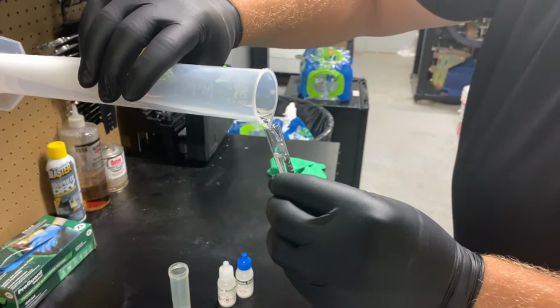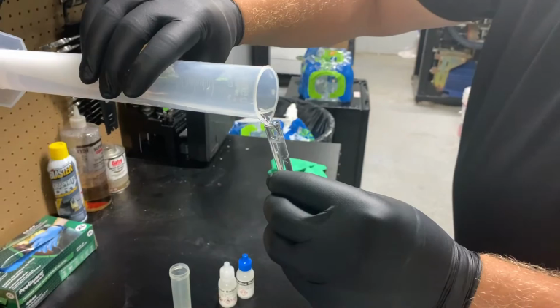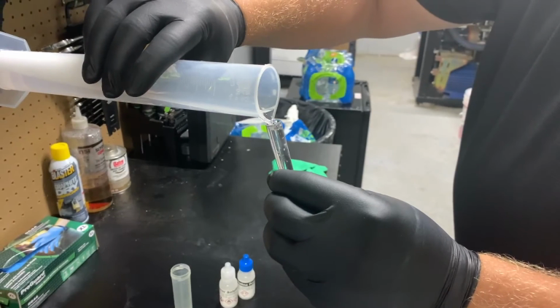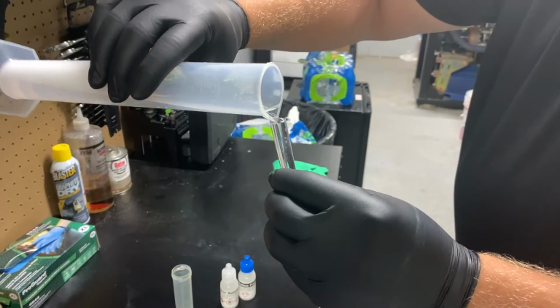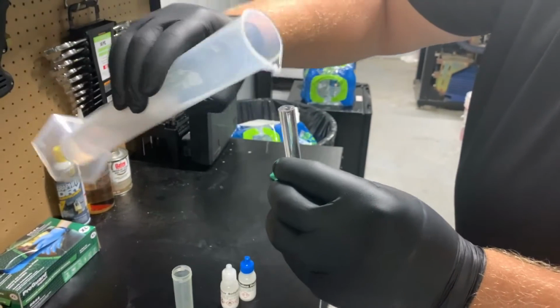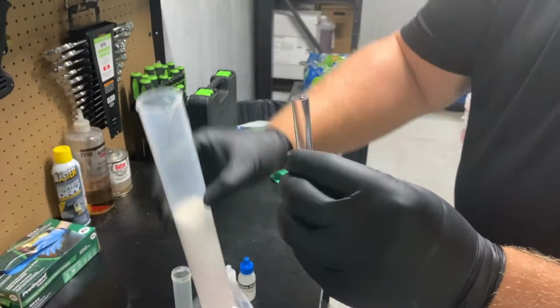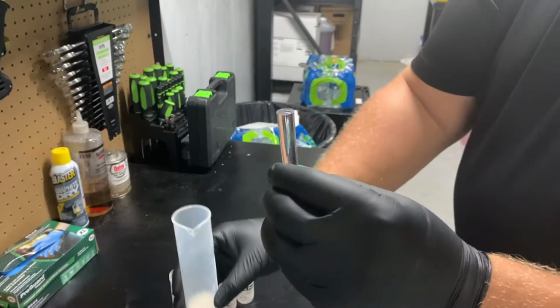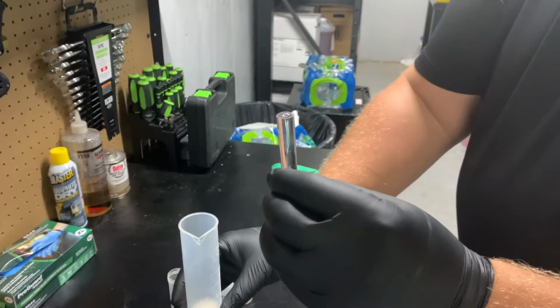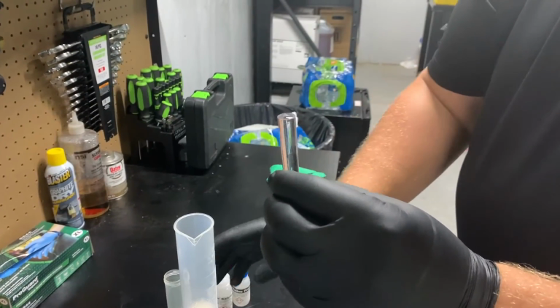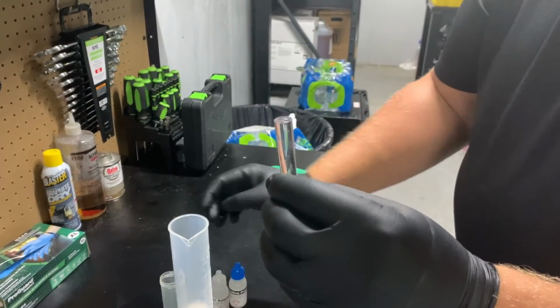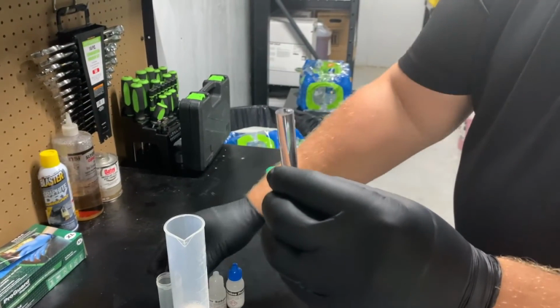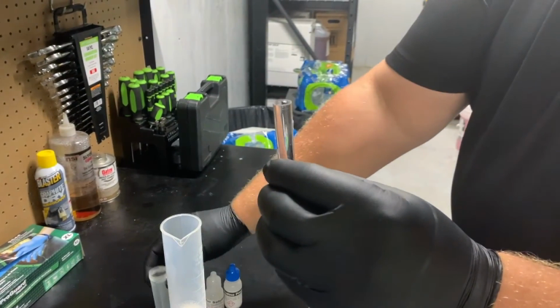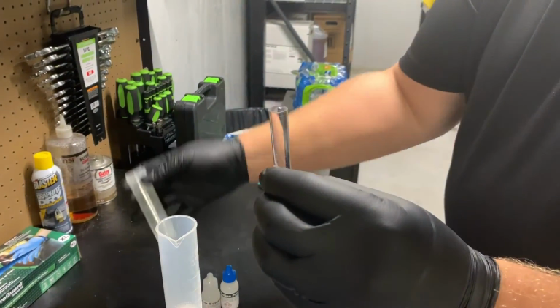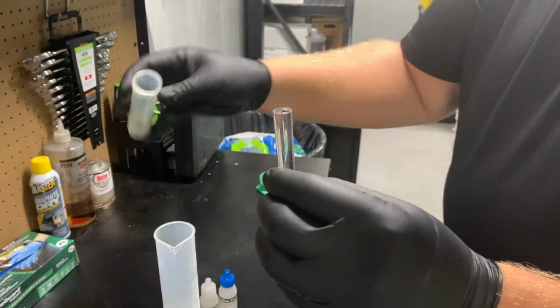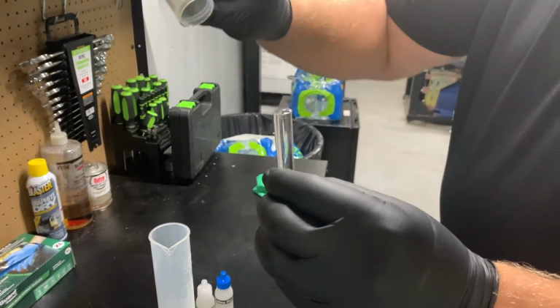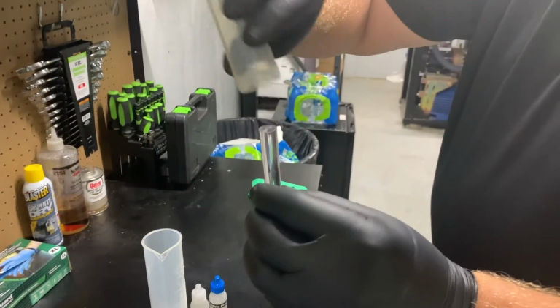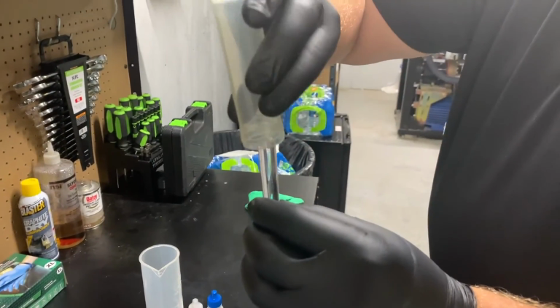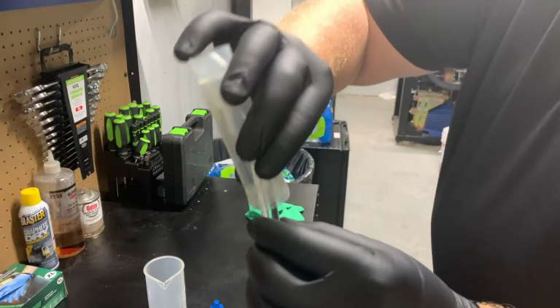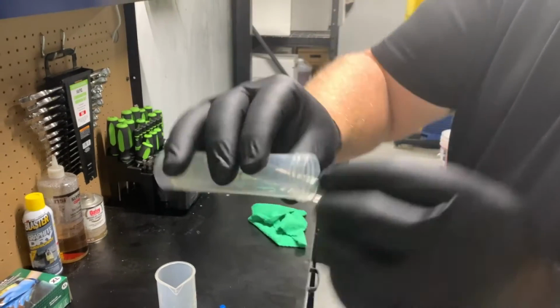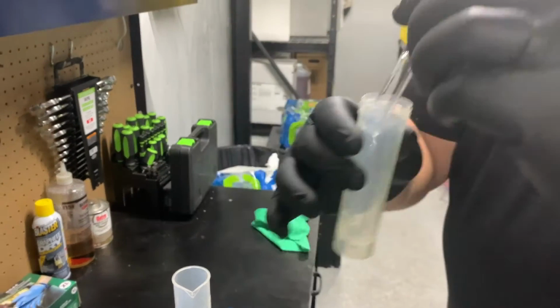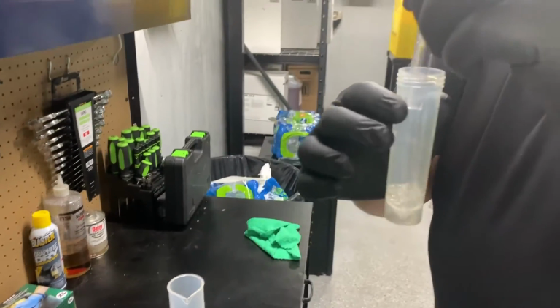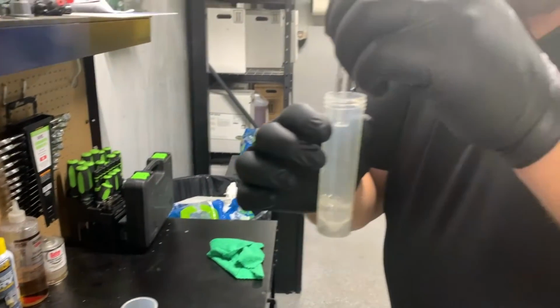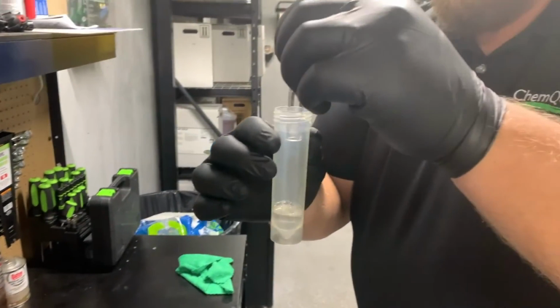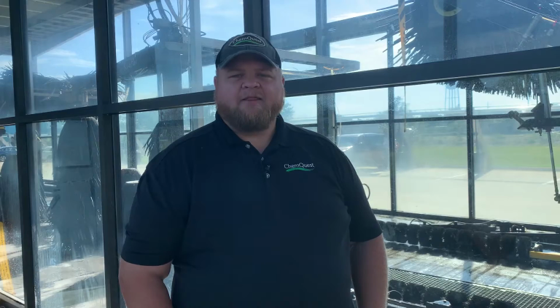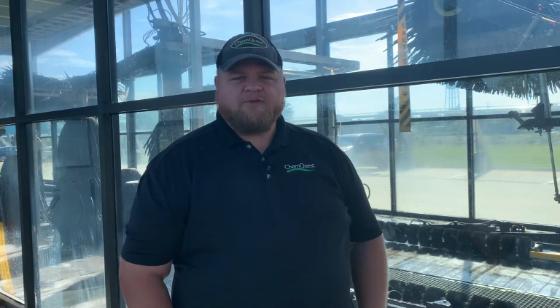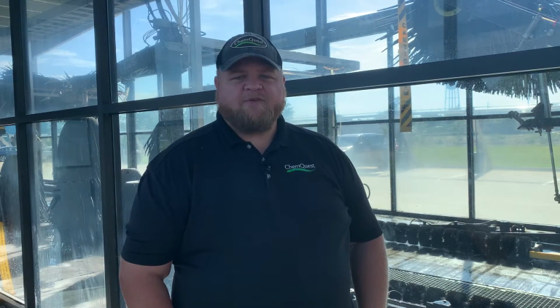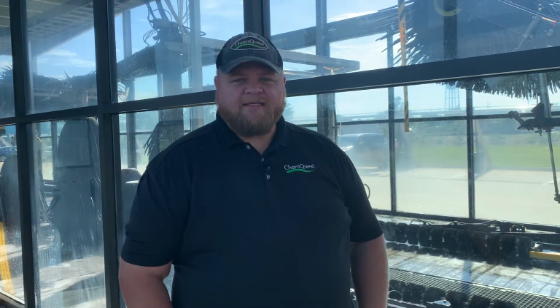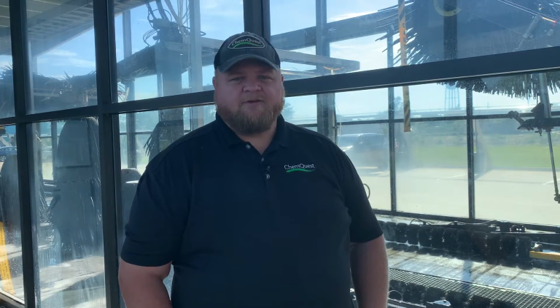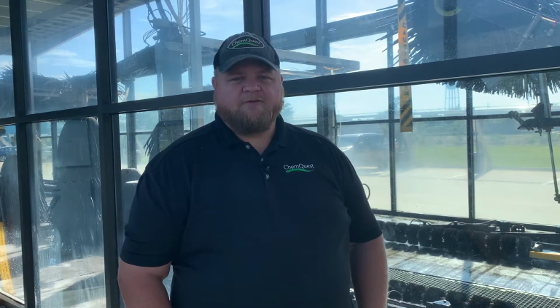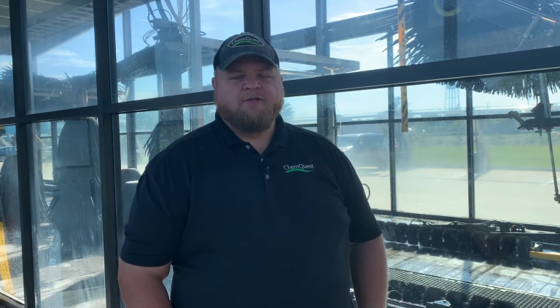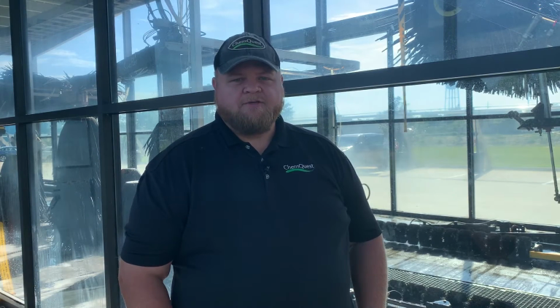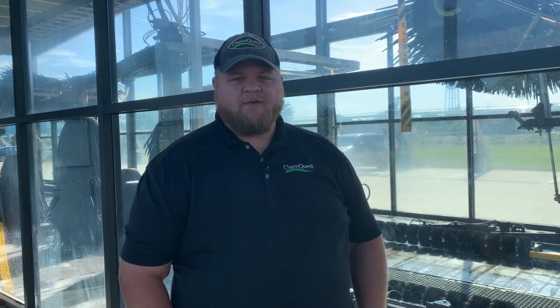Please ensure there are no bubbles on the top of this vial, as that will cause an incorrect reading in your titration. Pour the vial into the container and add three drops of indicator solution to the sample.